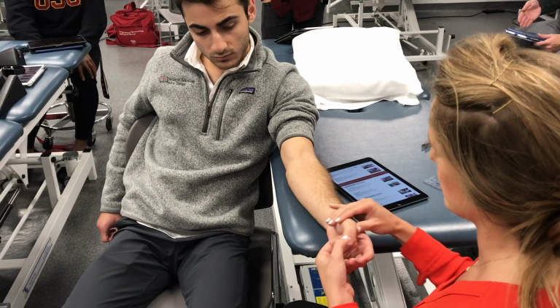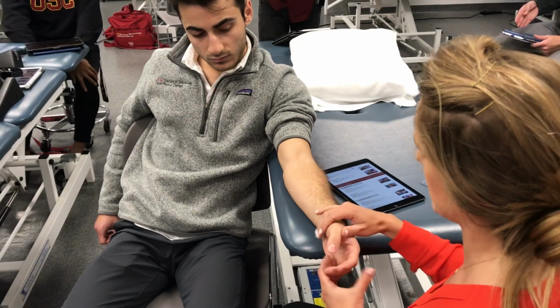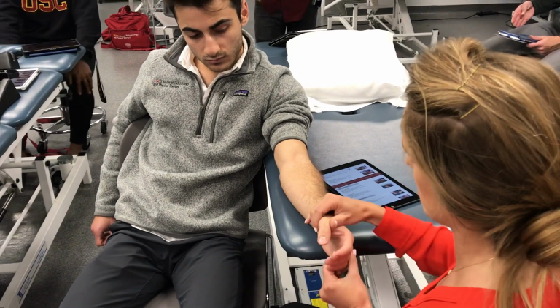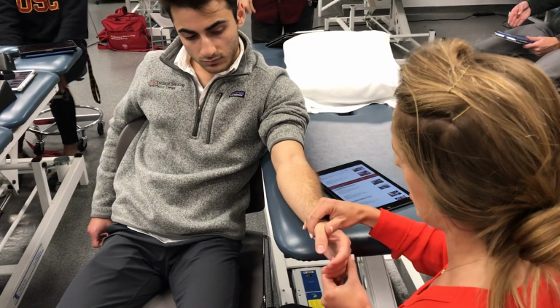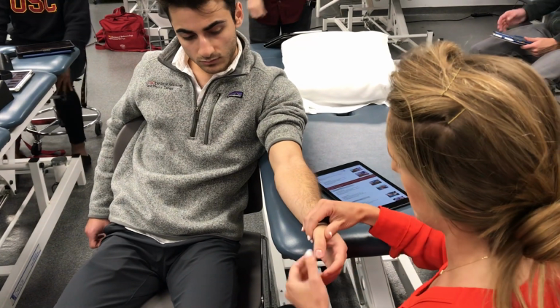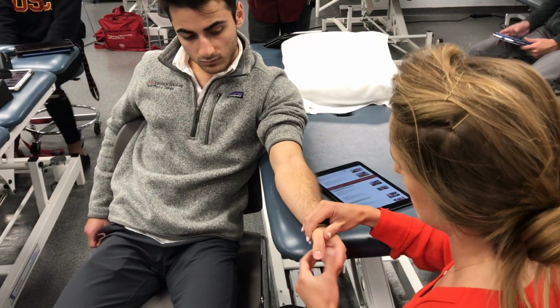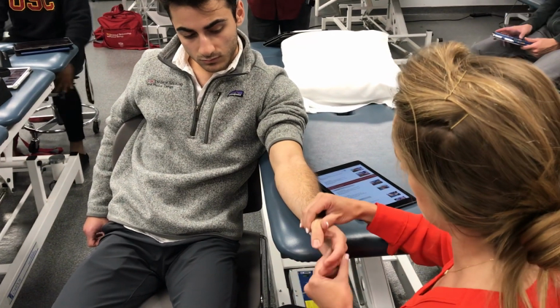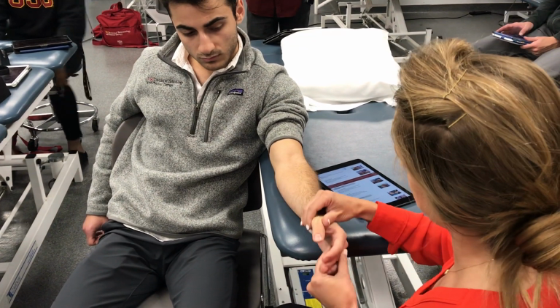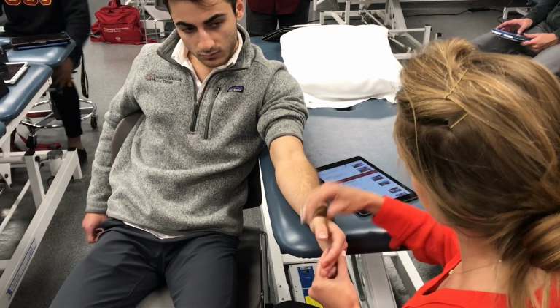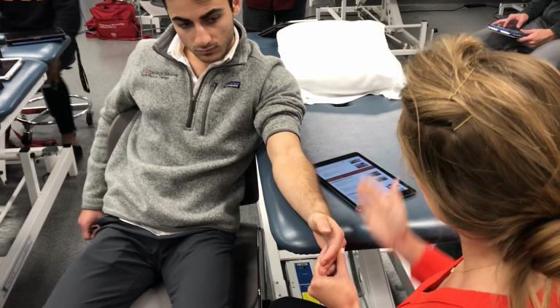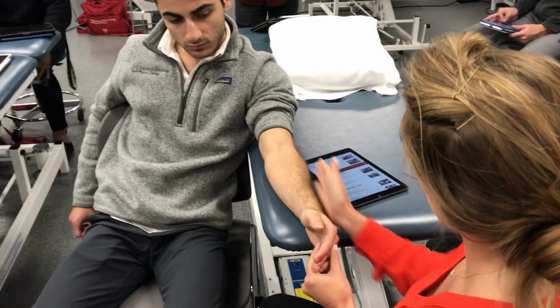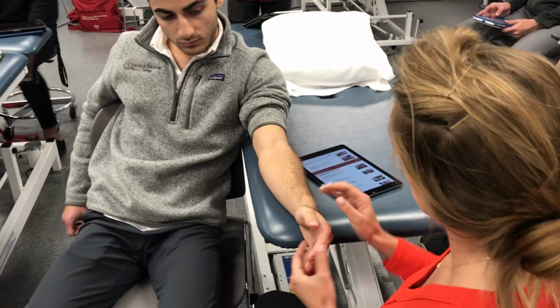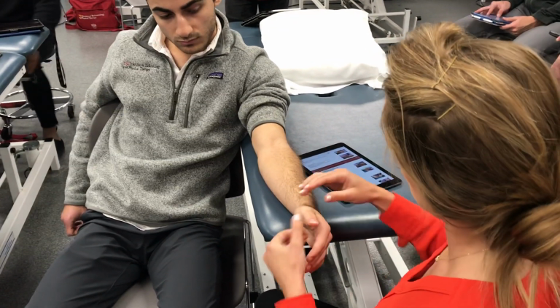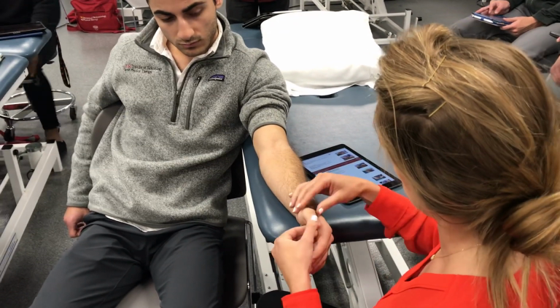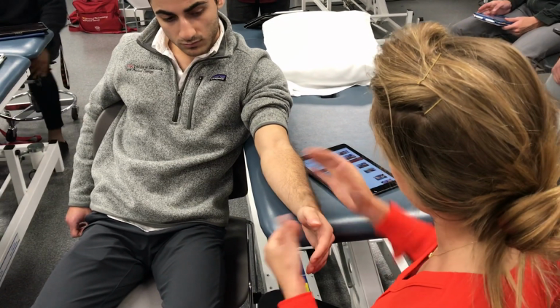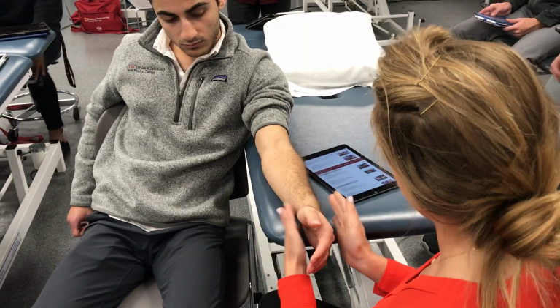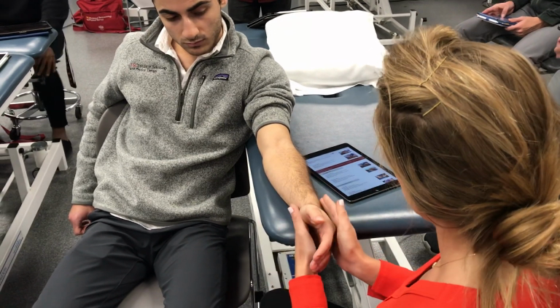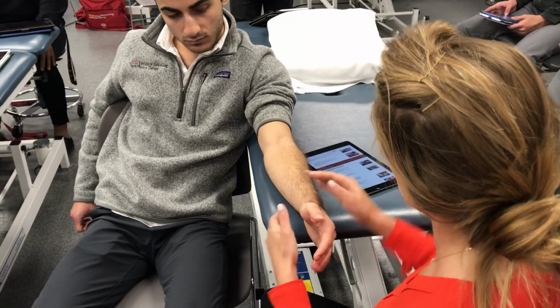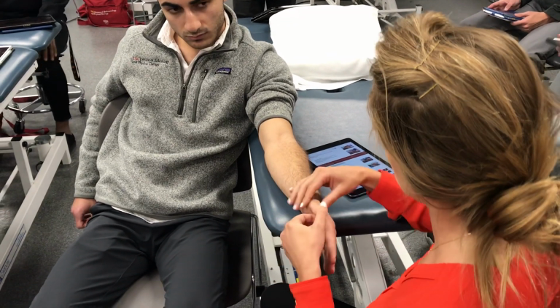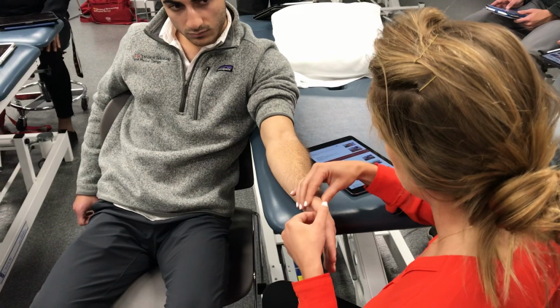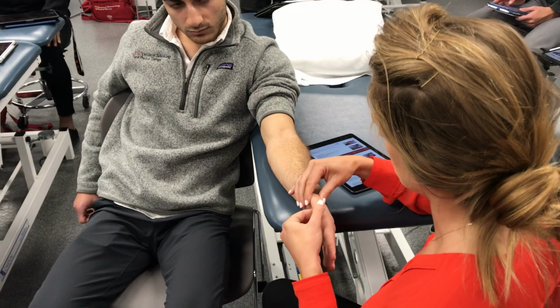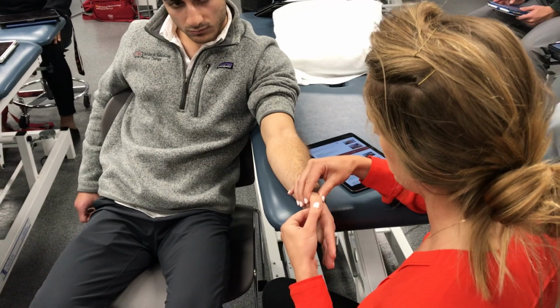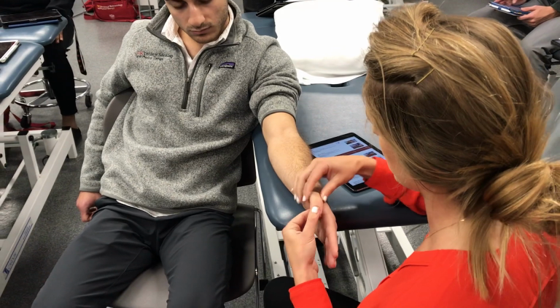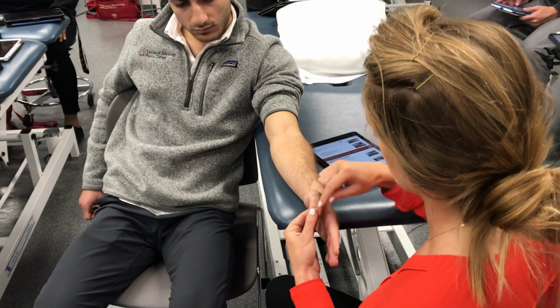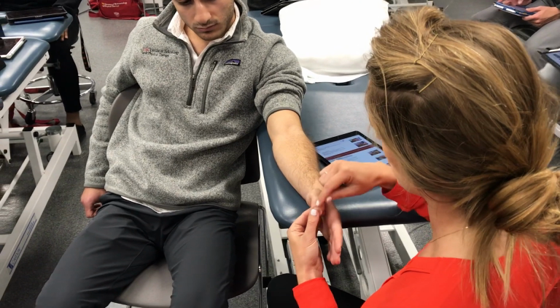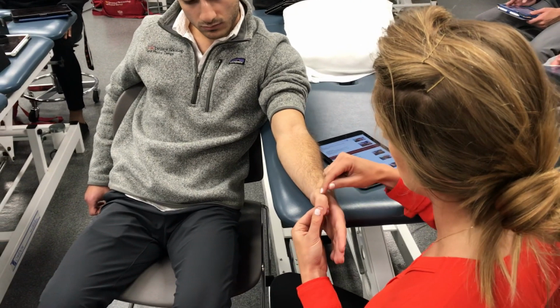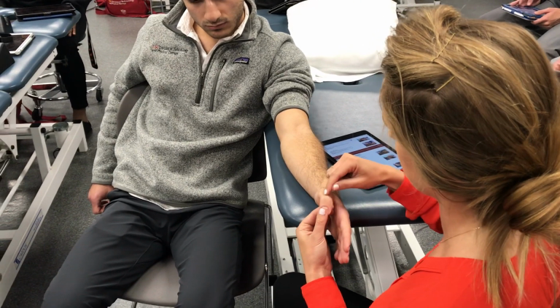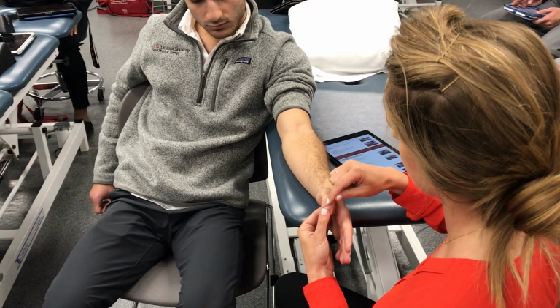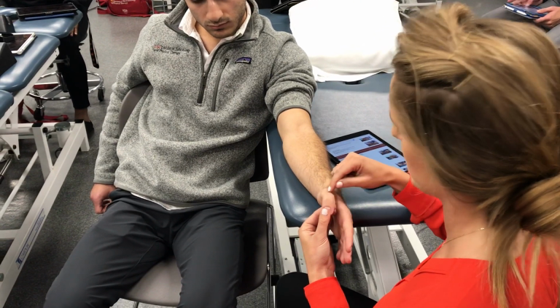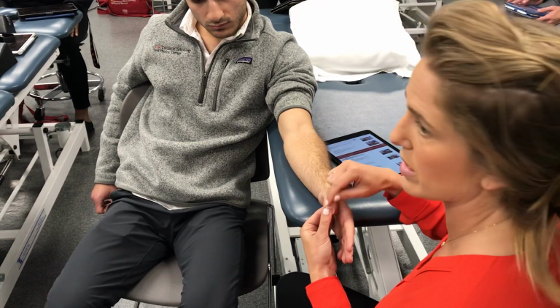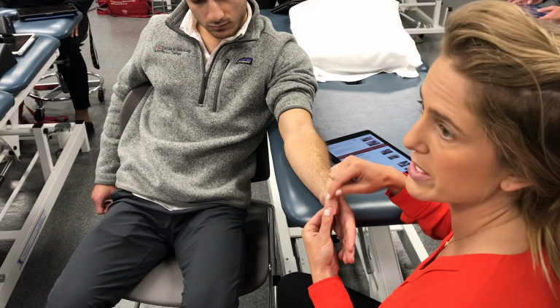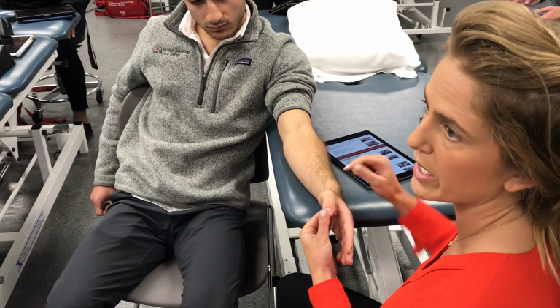You just make sure the hand is face up and you're on the dorsum of the thumb this way.